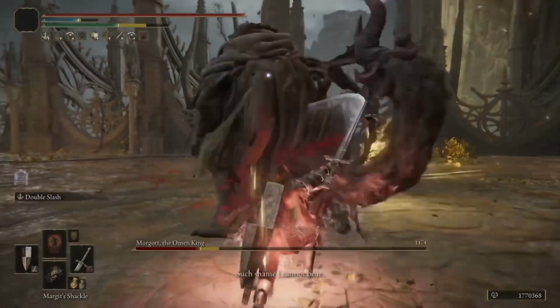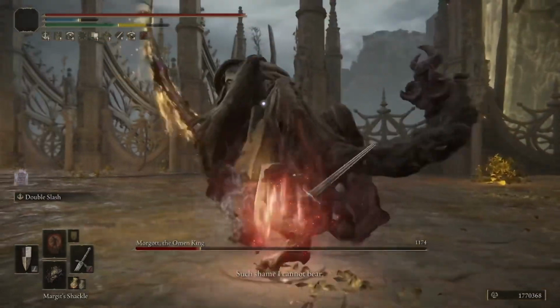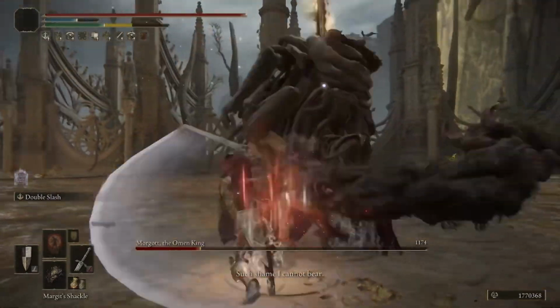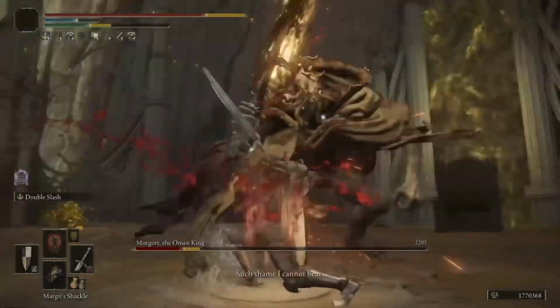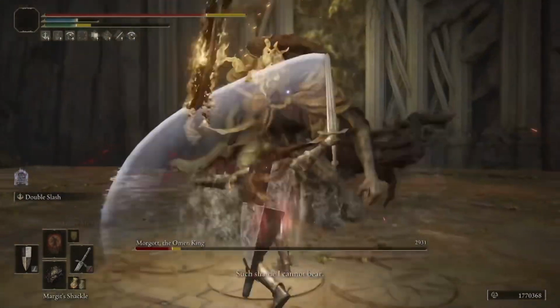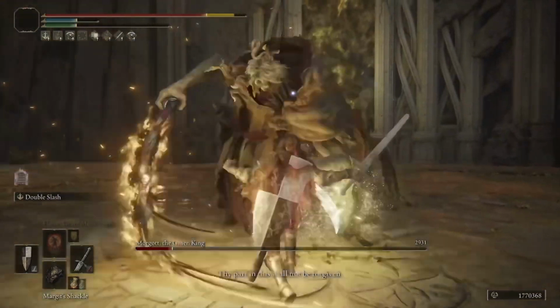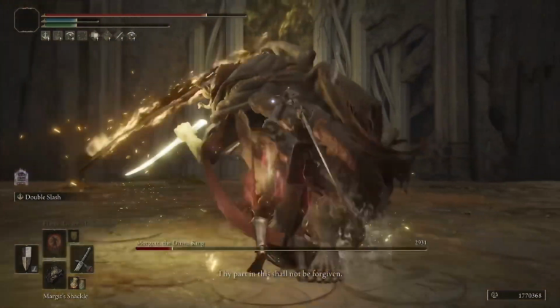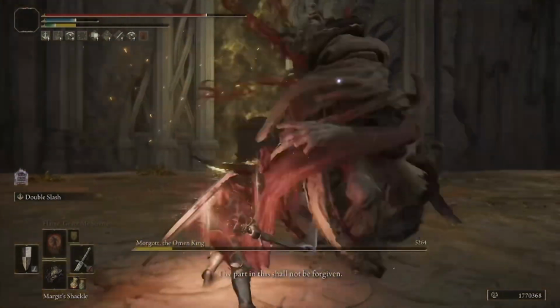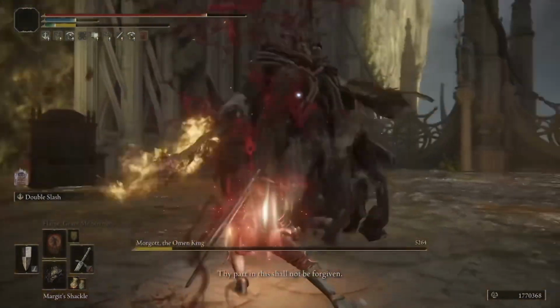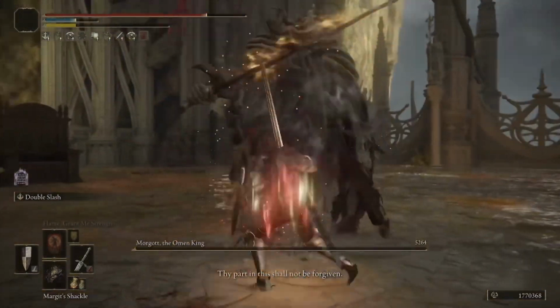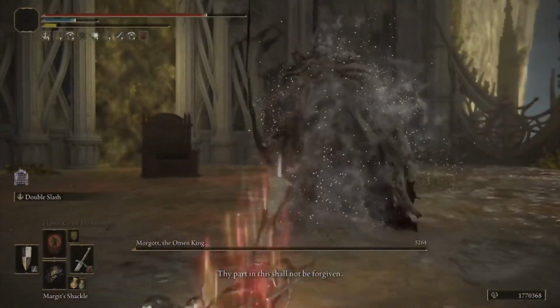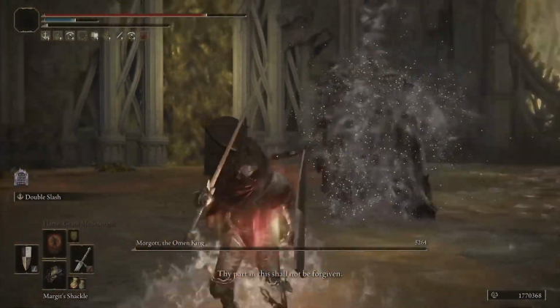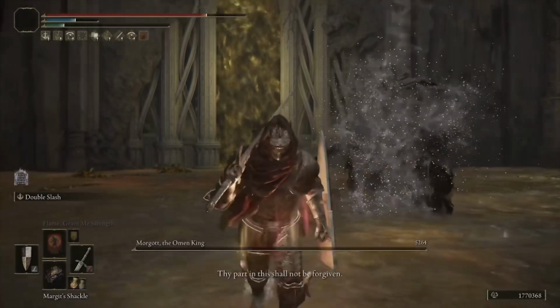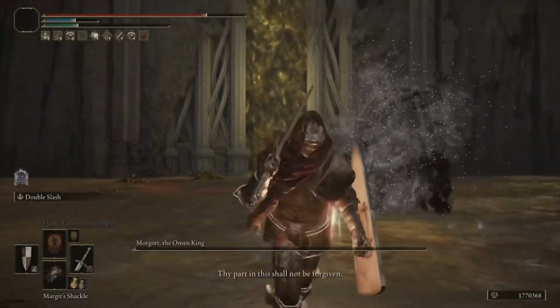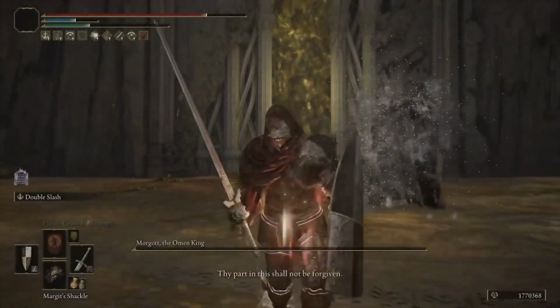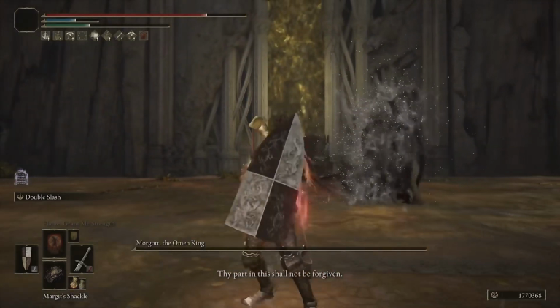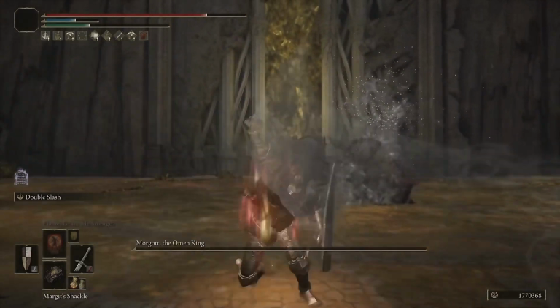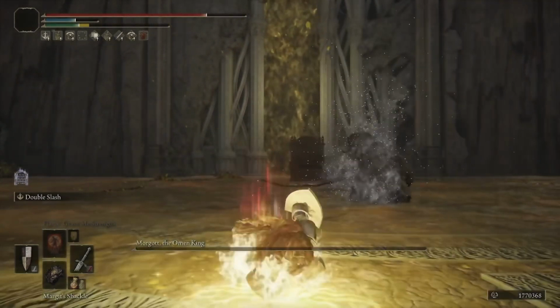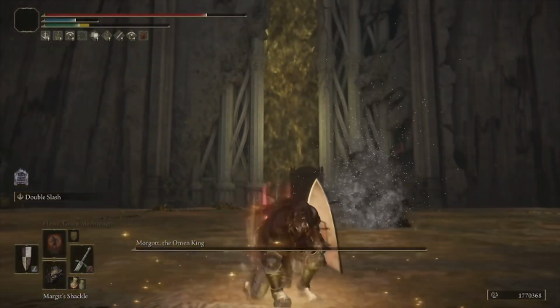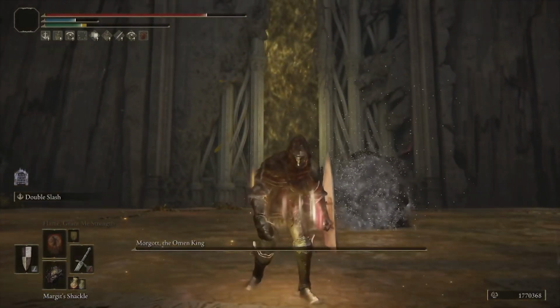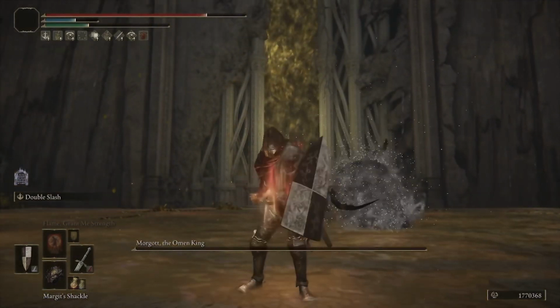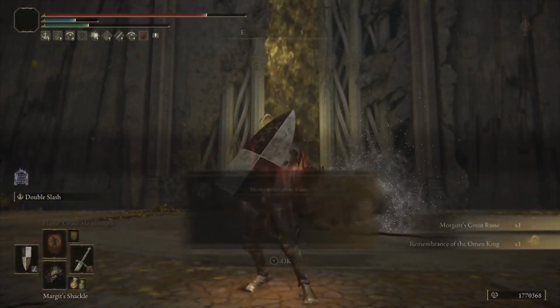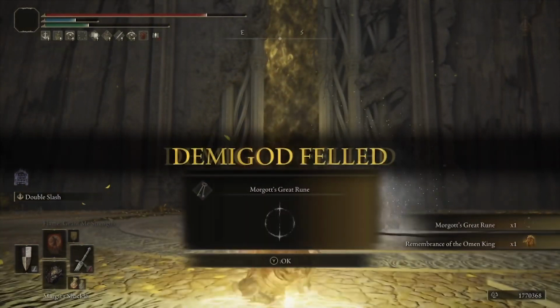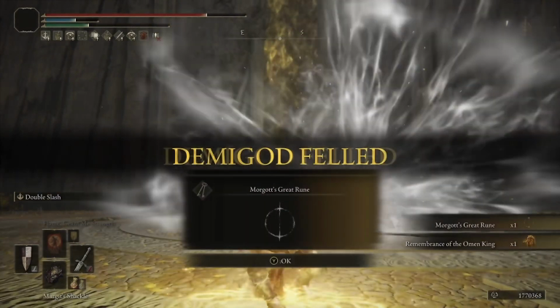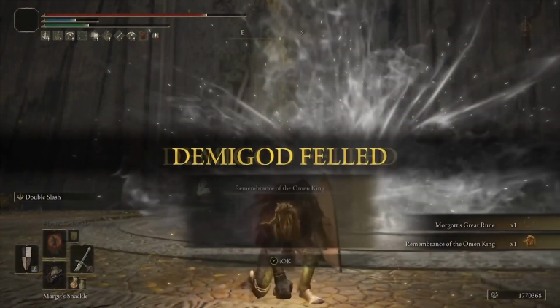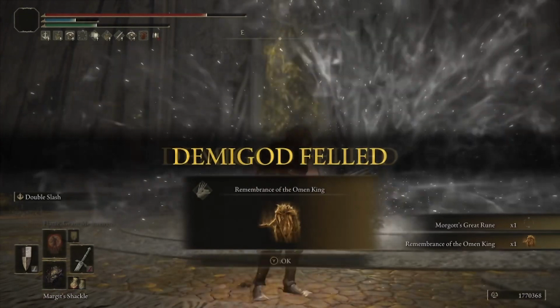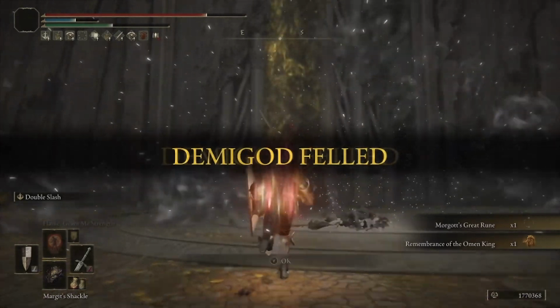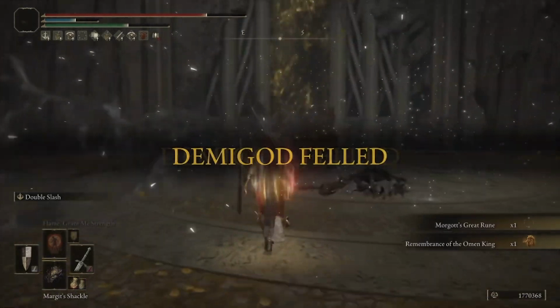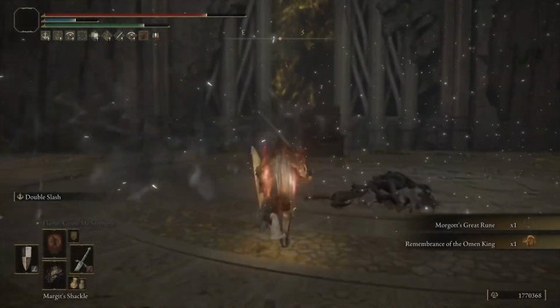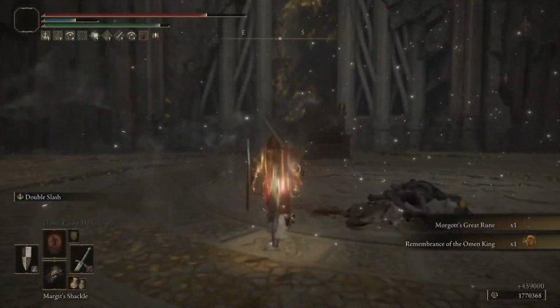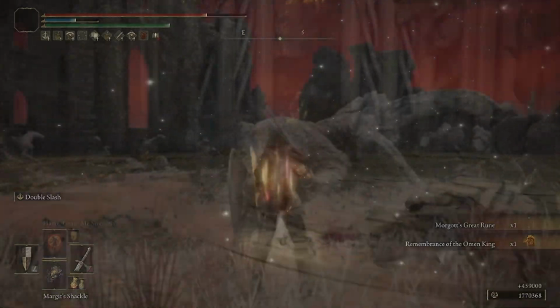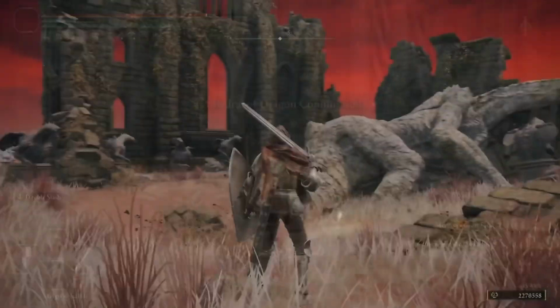For this, we have the Banished Knight's armor set on. We're using the entire armor set, which actually gives us a reasonable amount of defense. We have his shield as well, and then his sword. I'll show you here in a second where to get everything as far as the equipment goes.